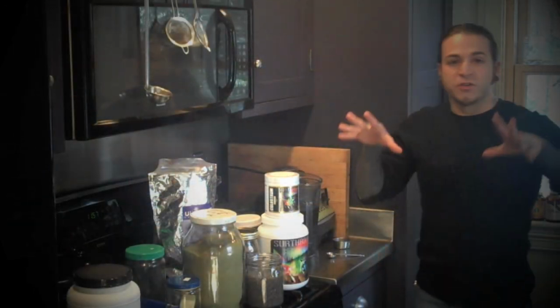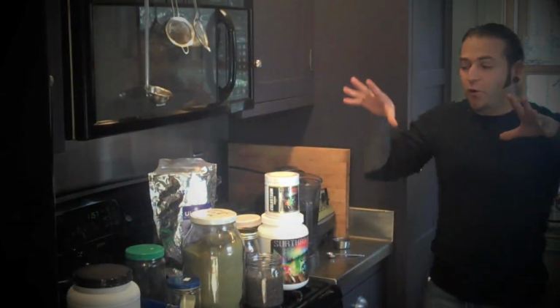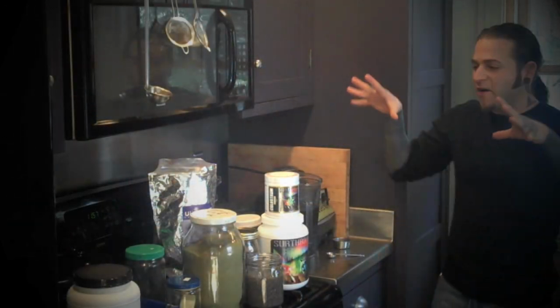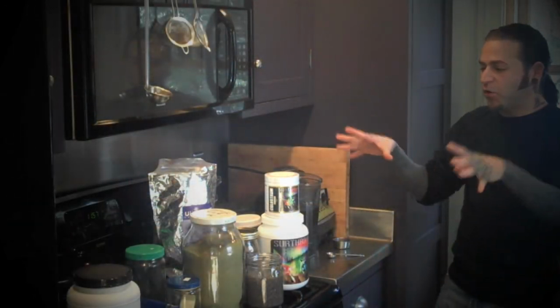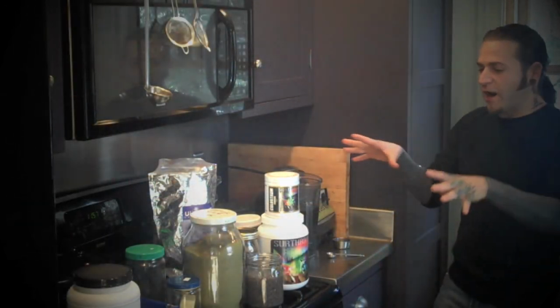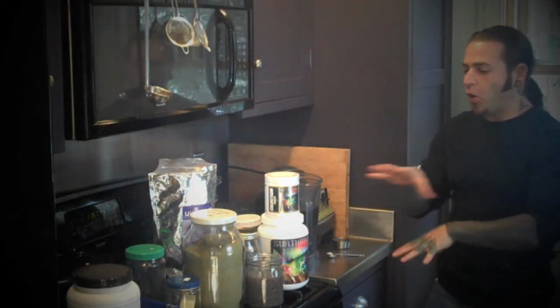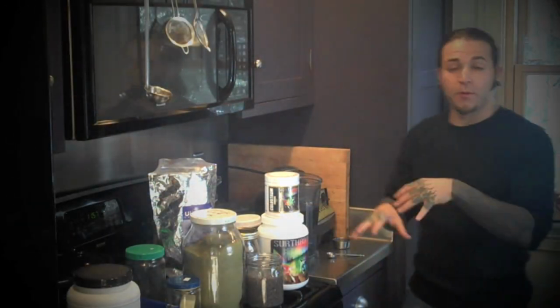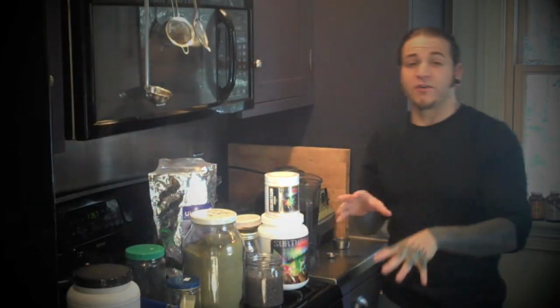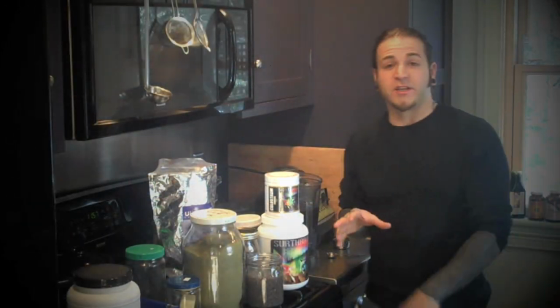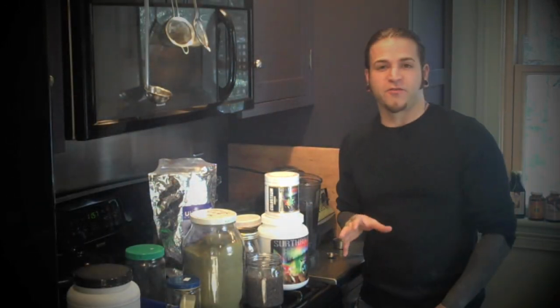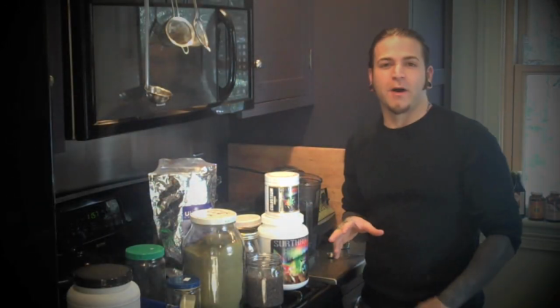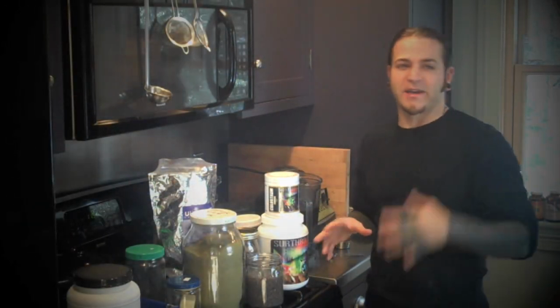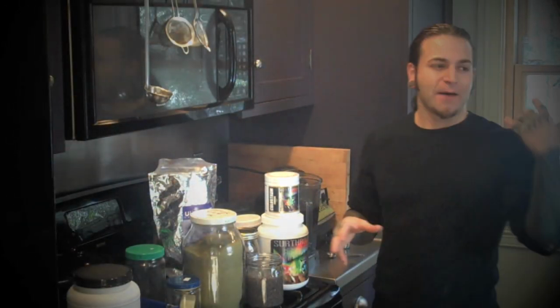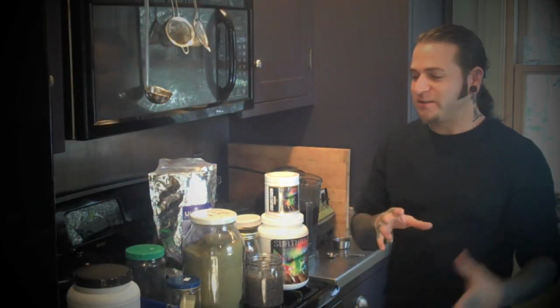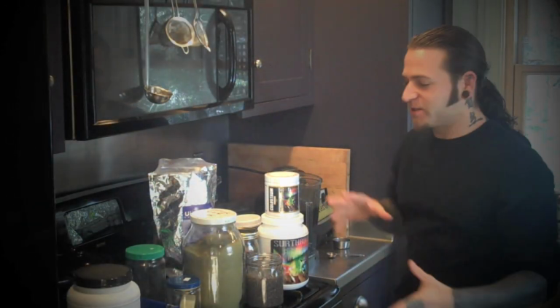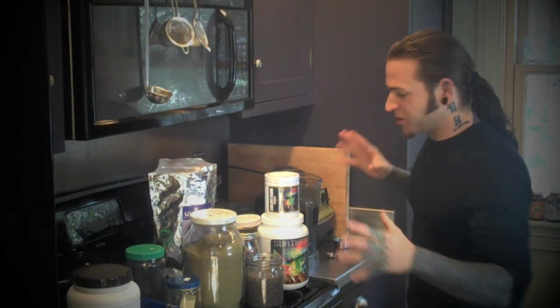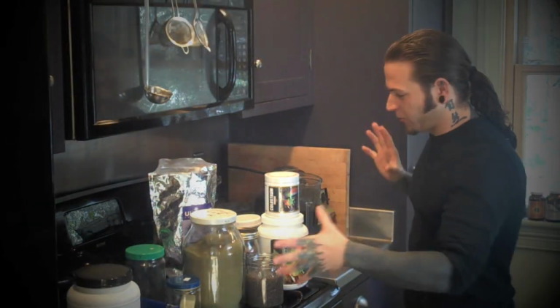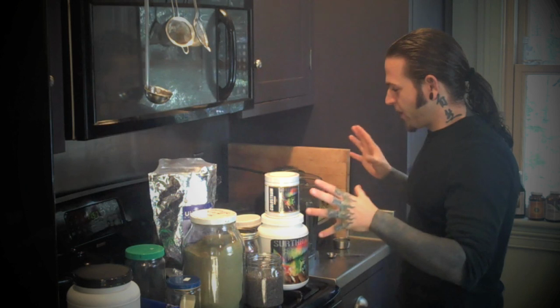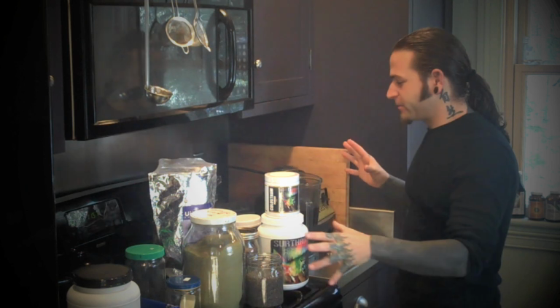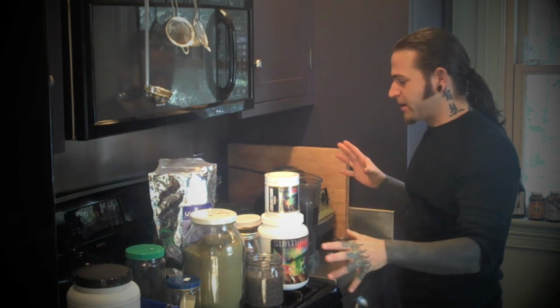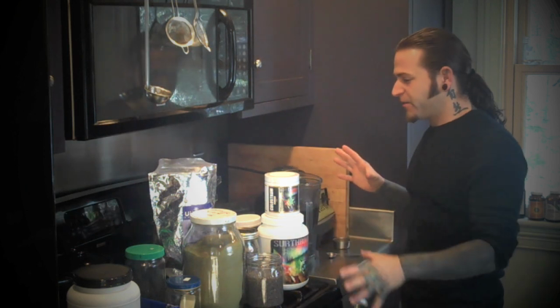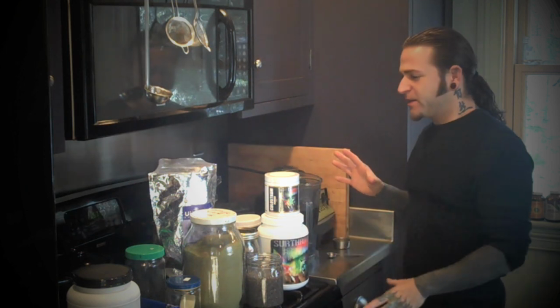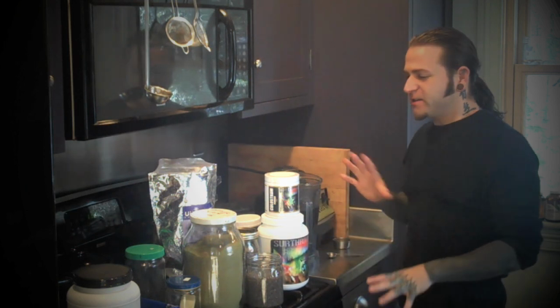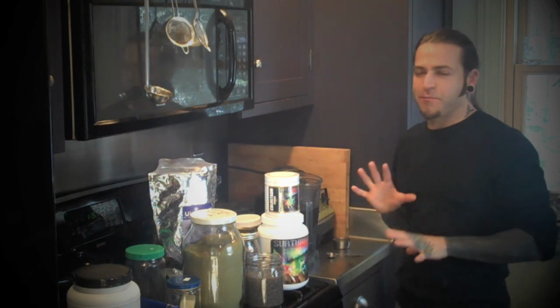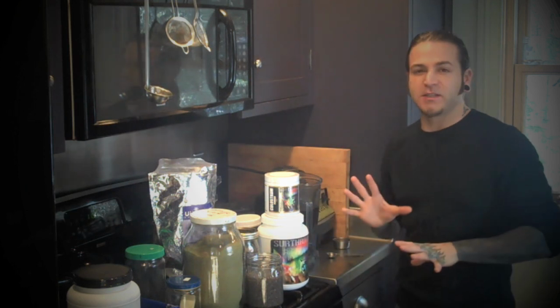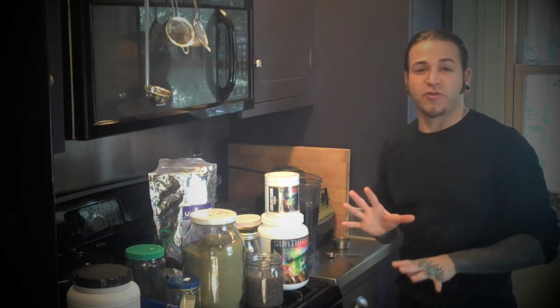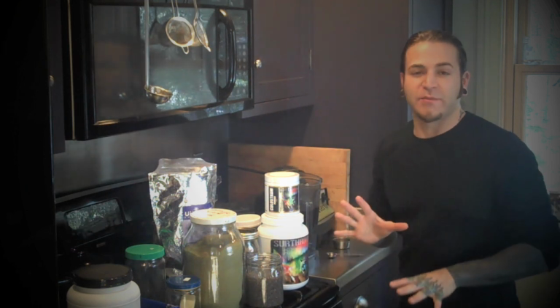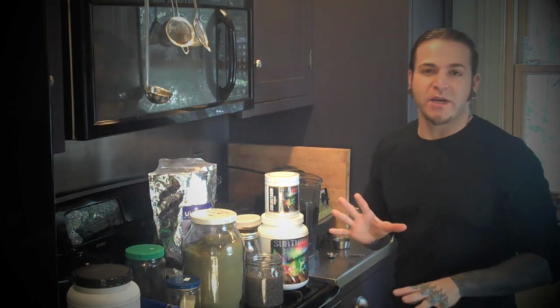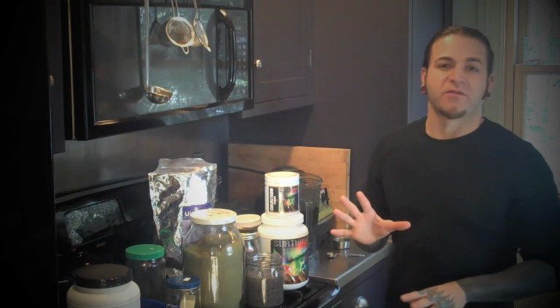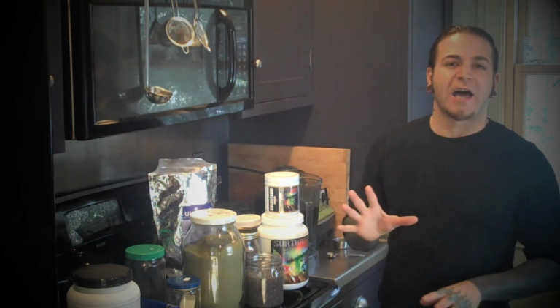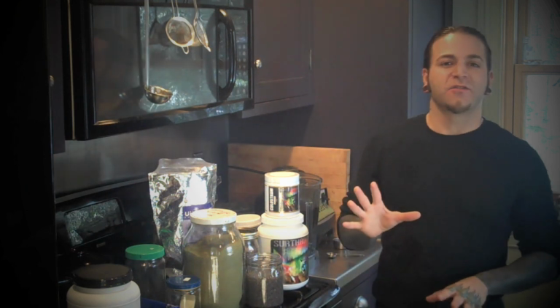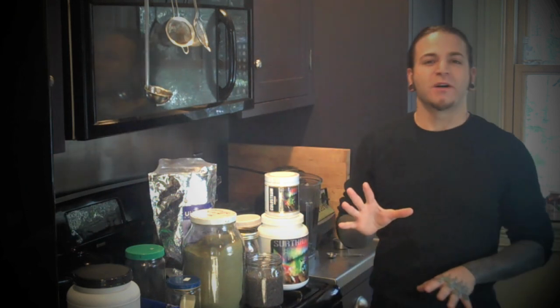I've pulled out a whole bunch of ingredients from my cabinets — just sort of random stuff. This is the basic drink I've been making for the last few months.